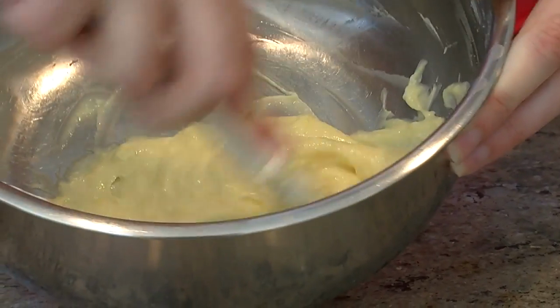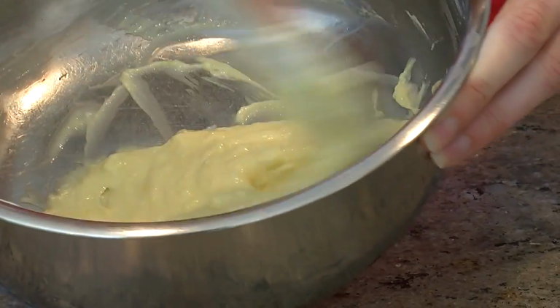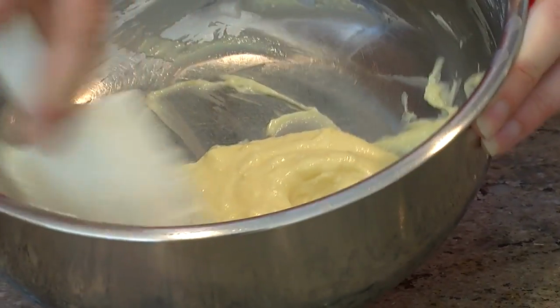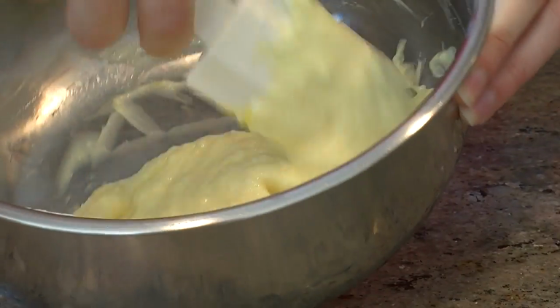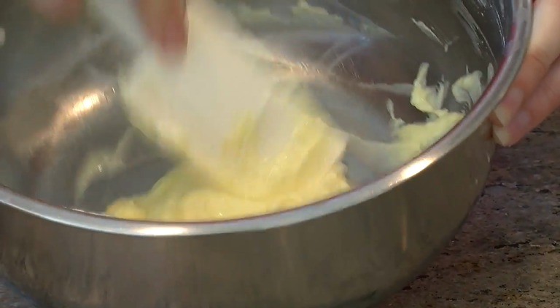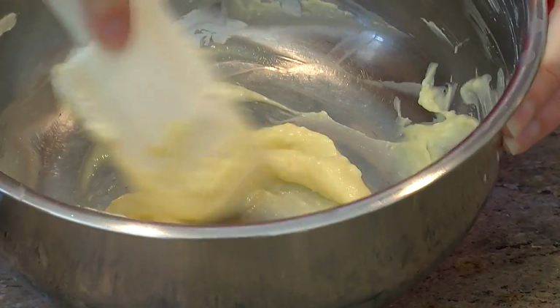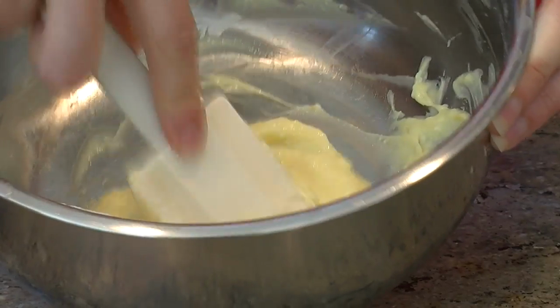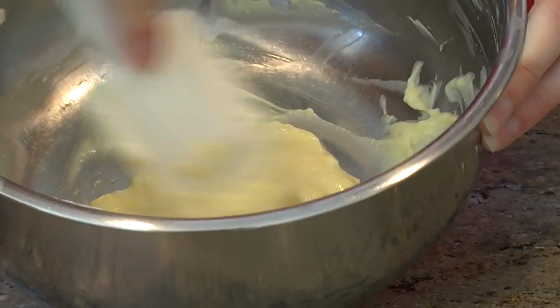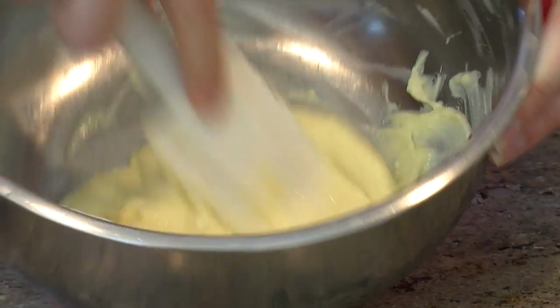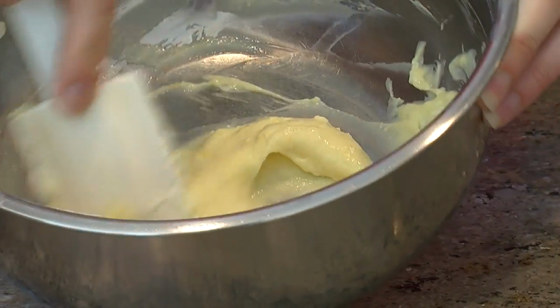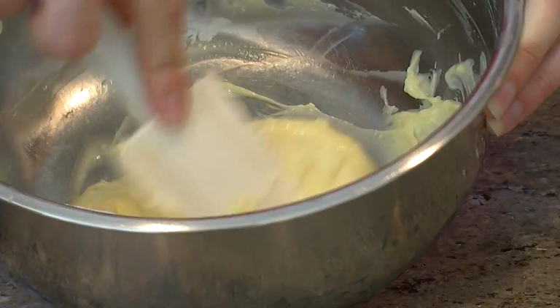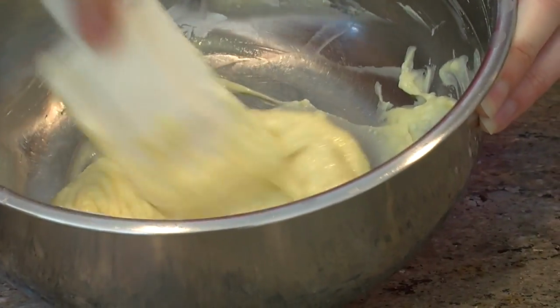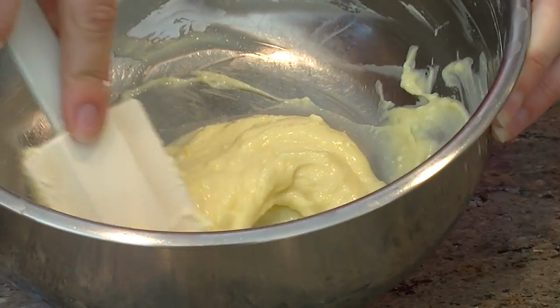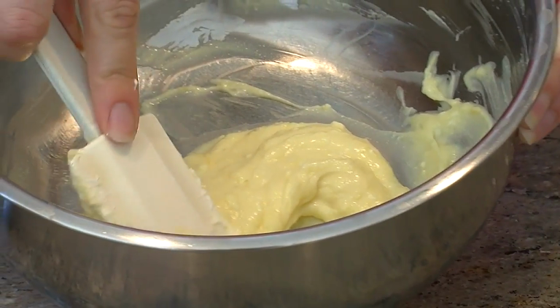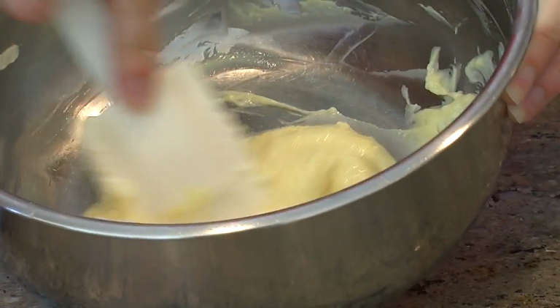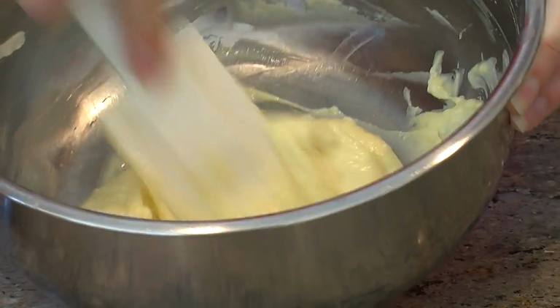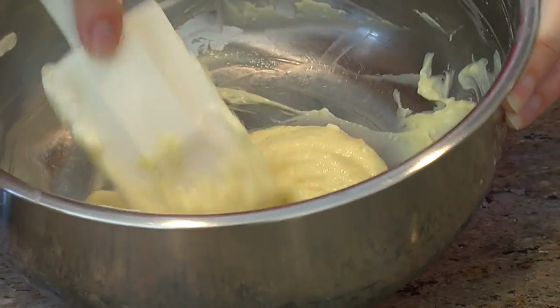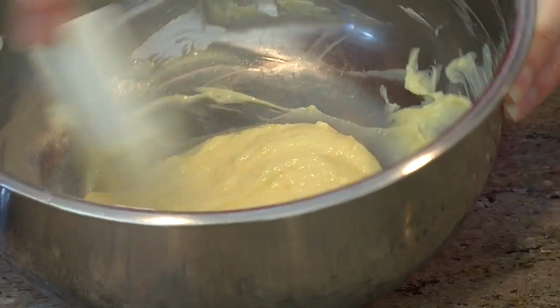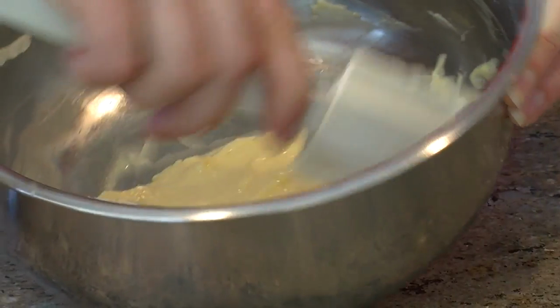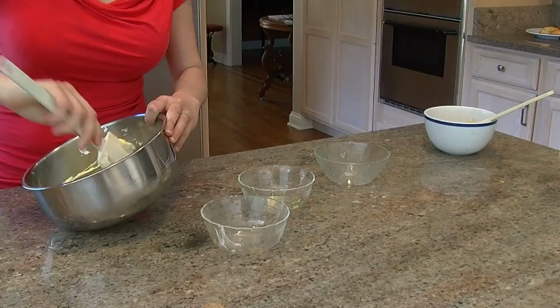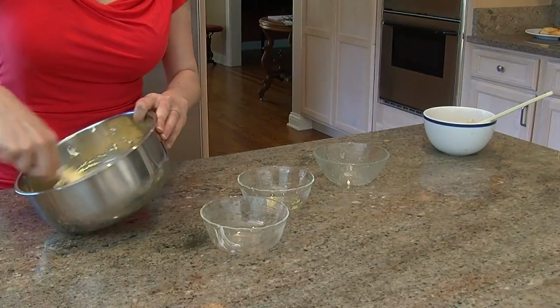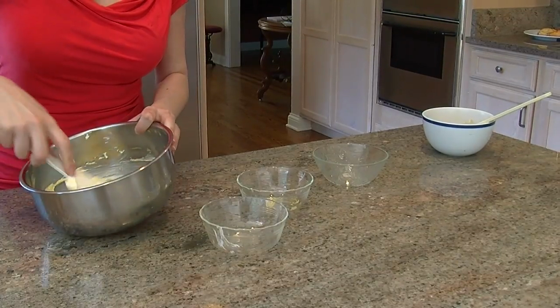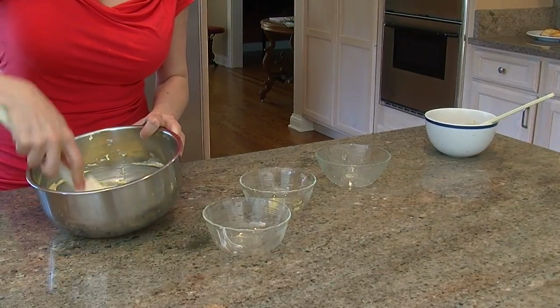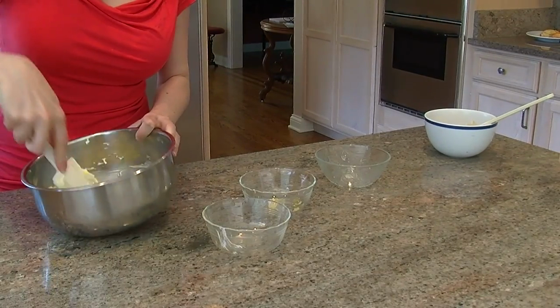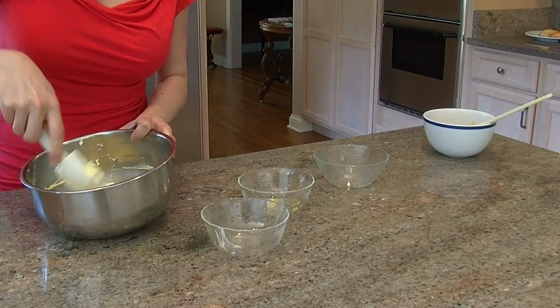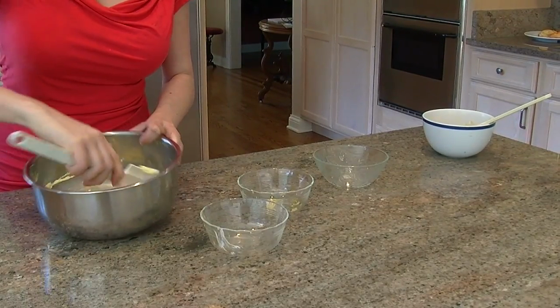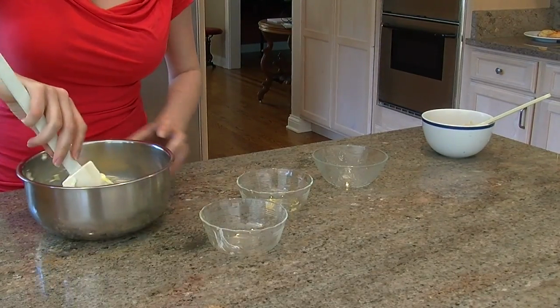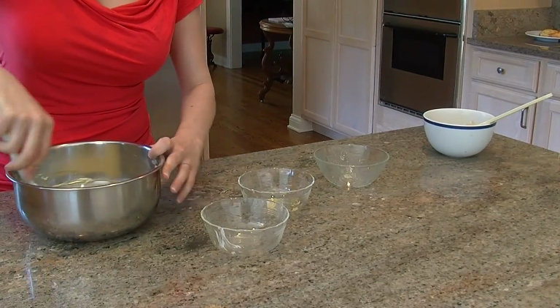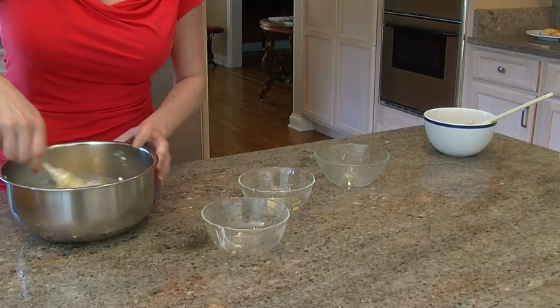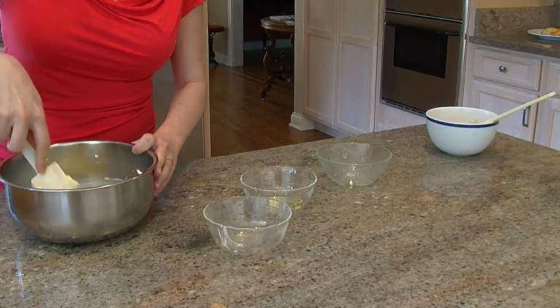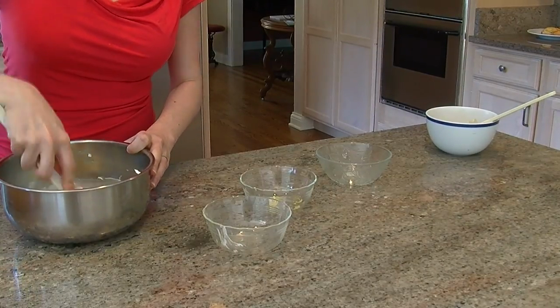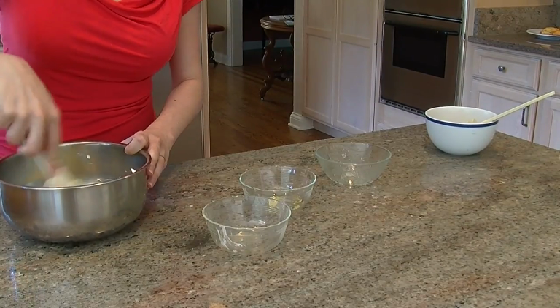See, it's nice and smooth, it's airy, it's light, but it's not overly whipped. That's kind of what you're going for because you don't want to incorporate too much air into the pastry or else it's just going to fall flat and be a little off in the texture.